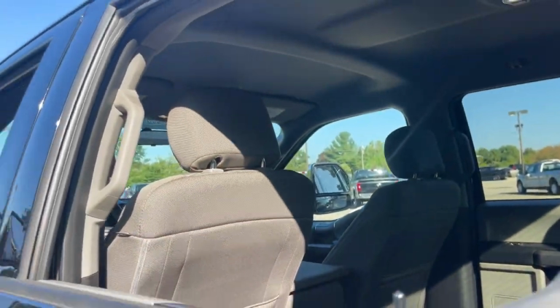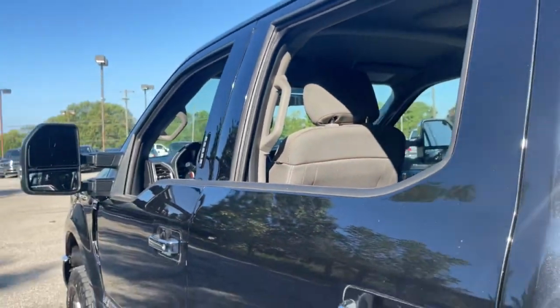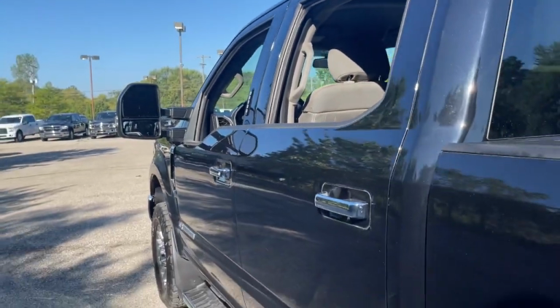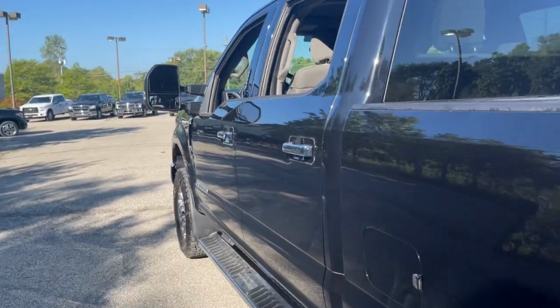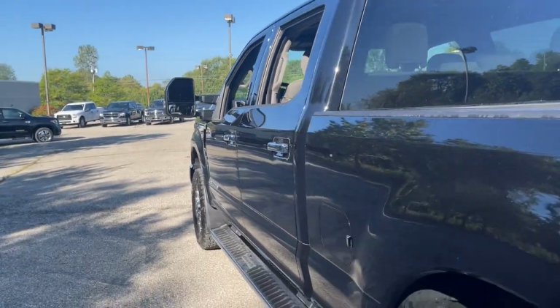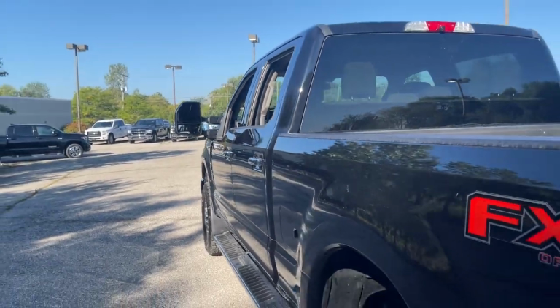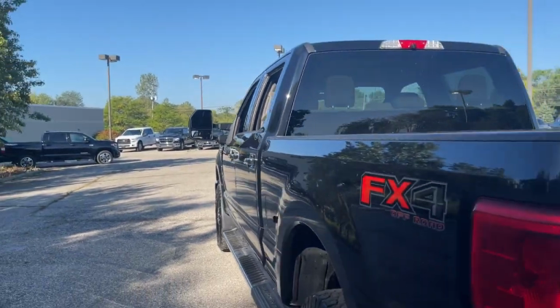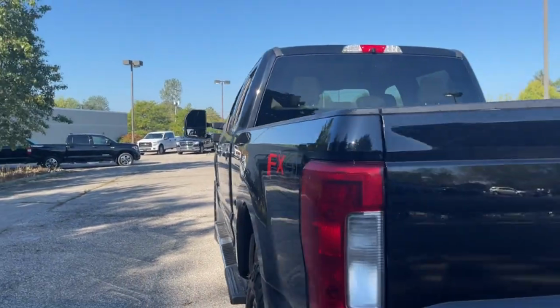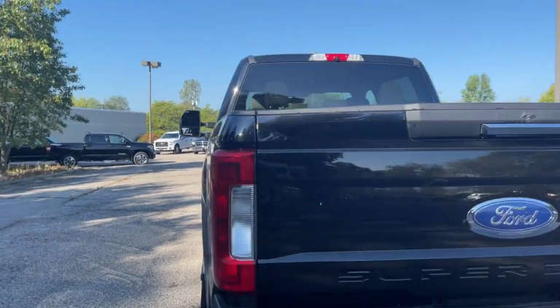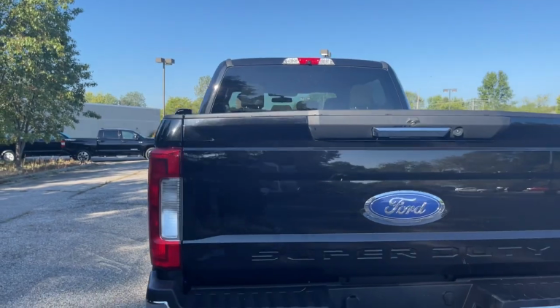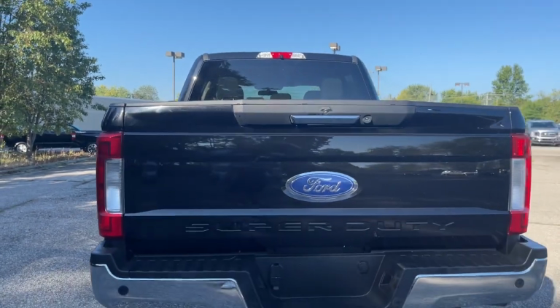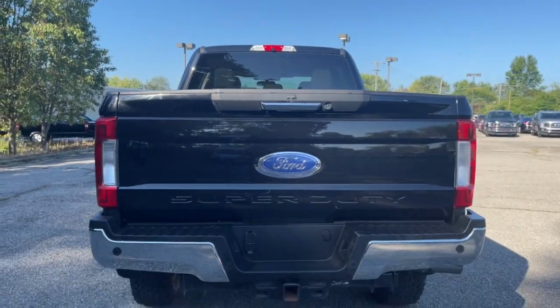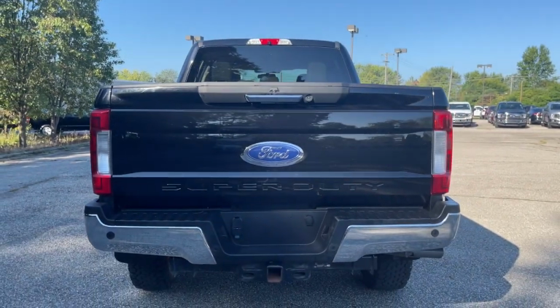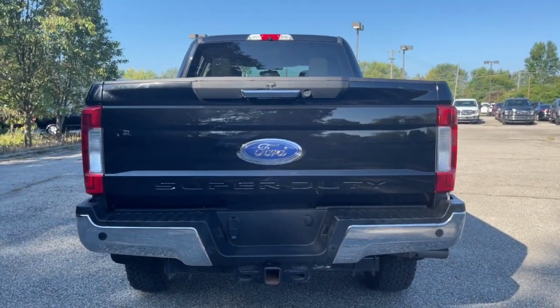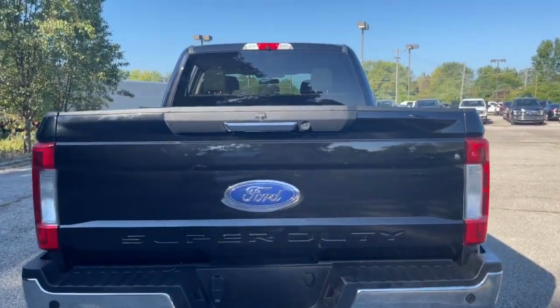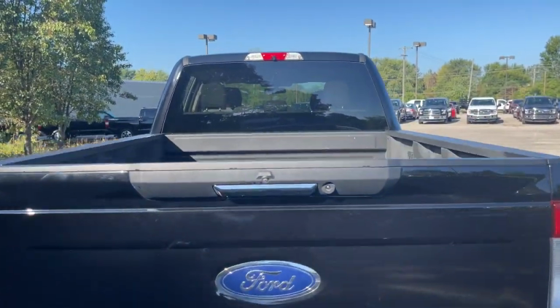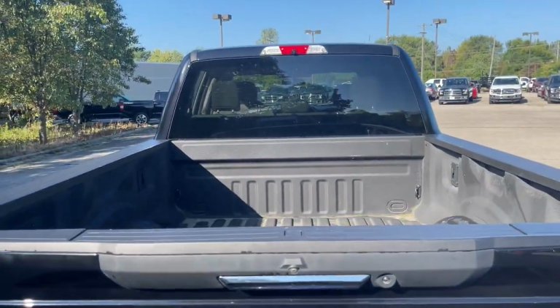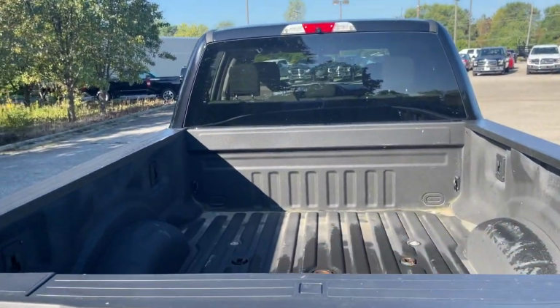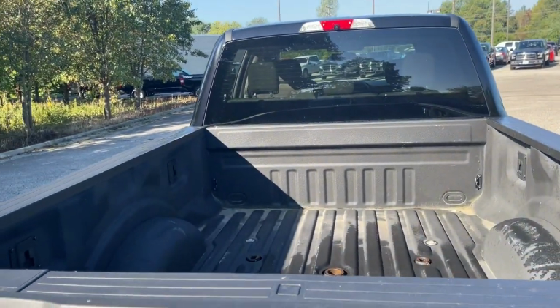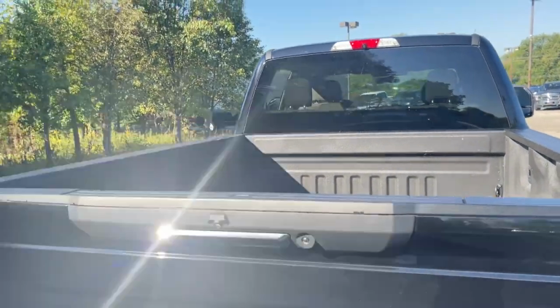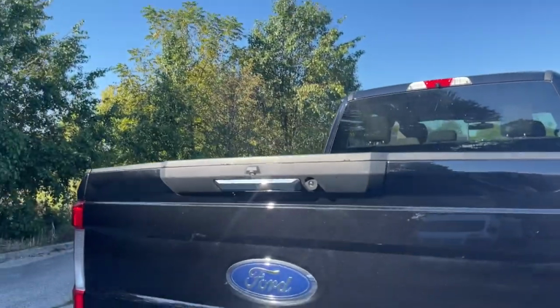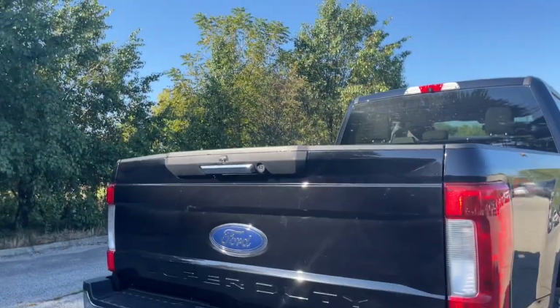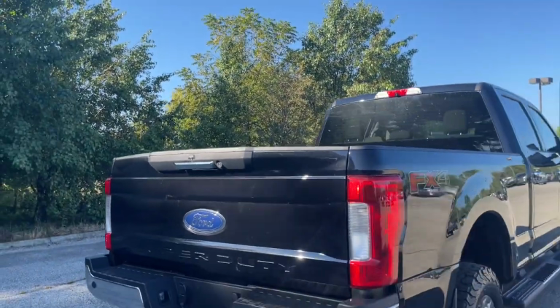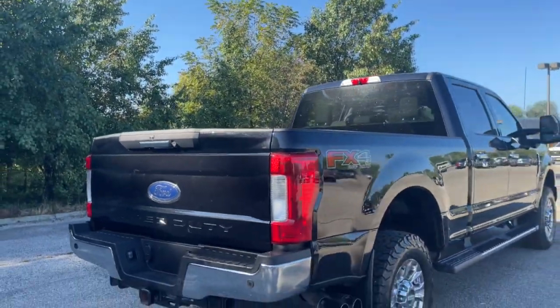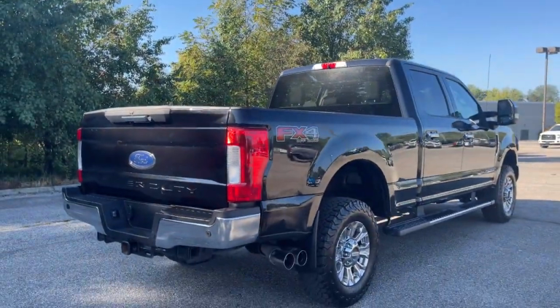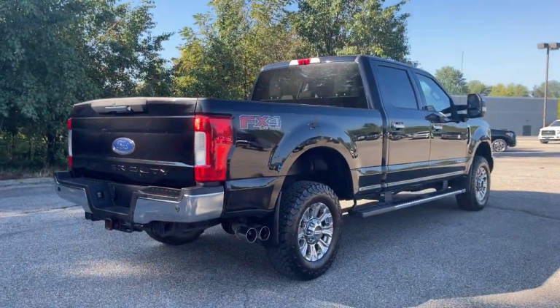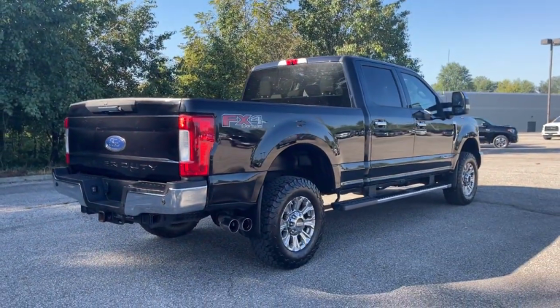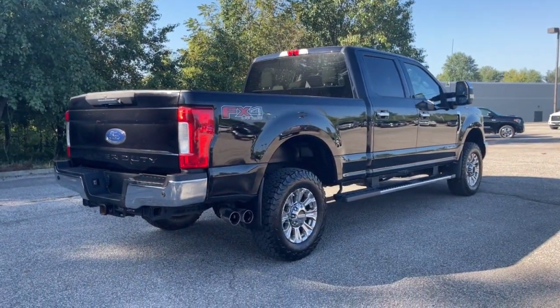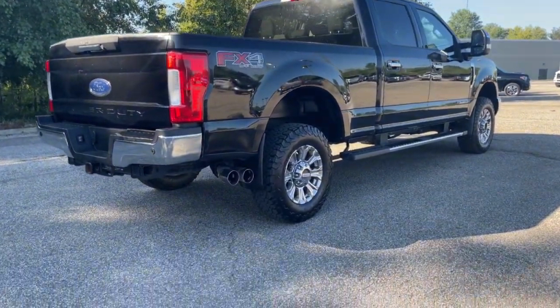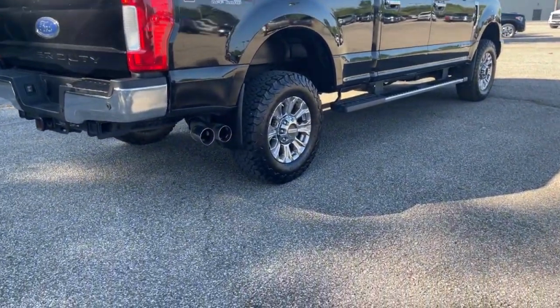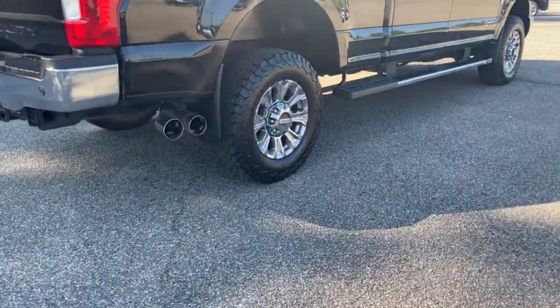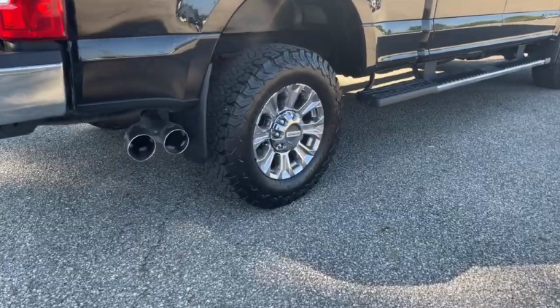See how comfortable capable can feel when you get into this can-do F-250. Take it out for a test drive and see for yourself. Our professional staff looks forward to giving you excellent service. Thank you.